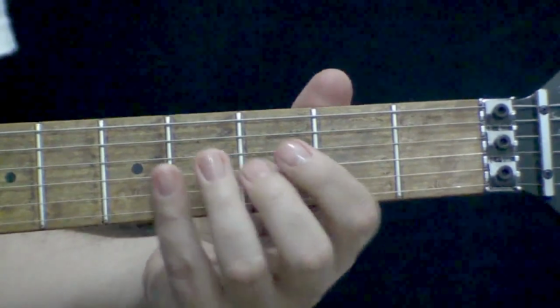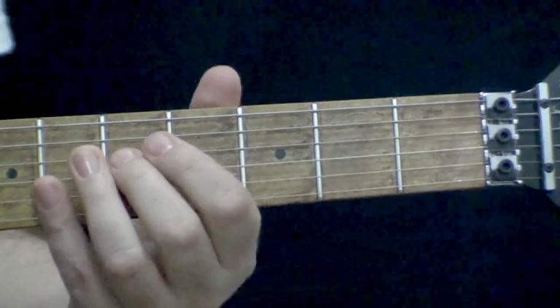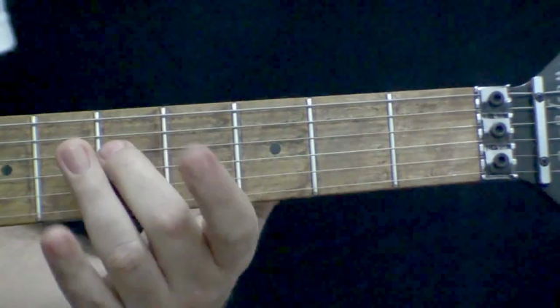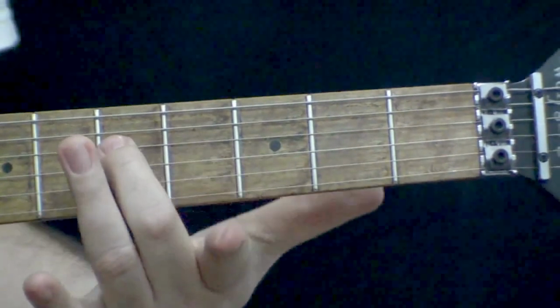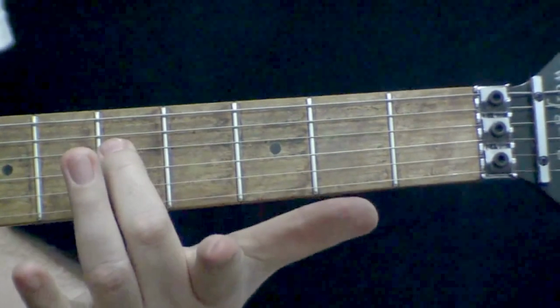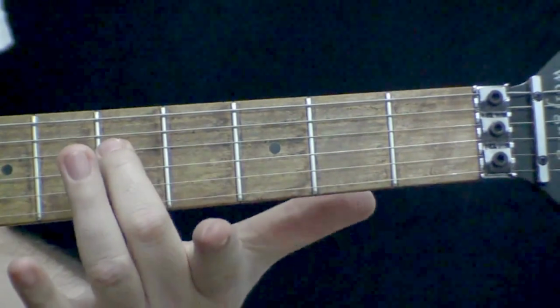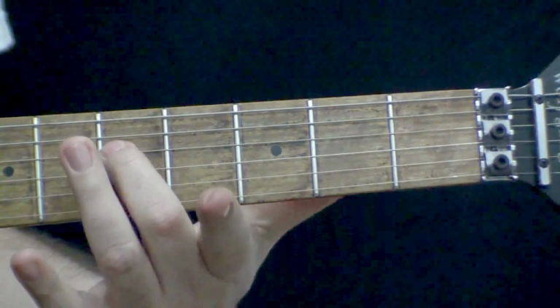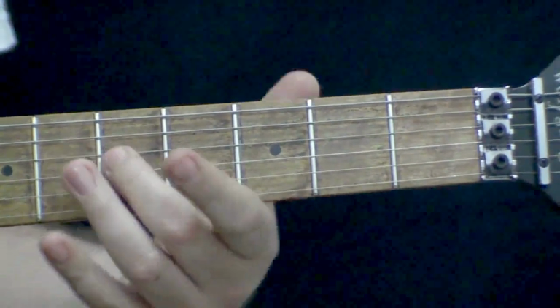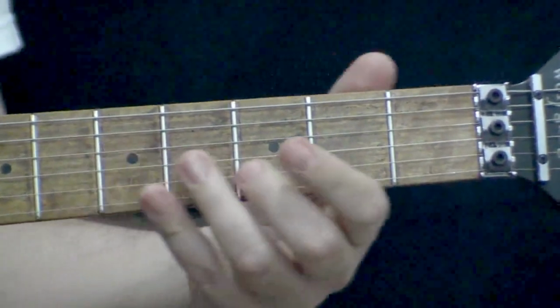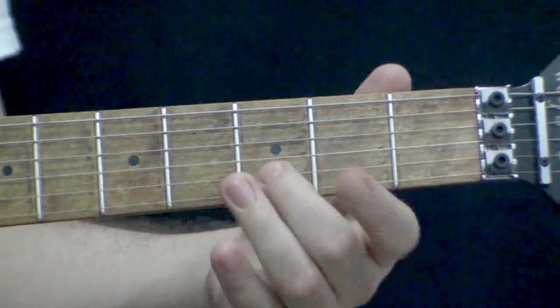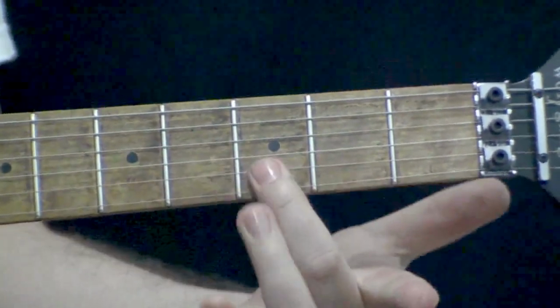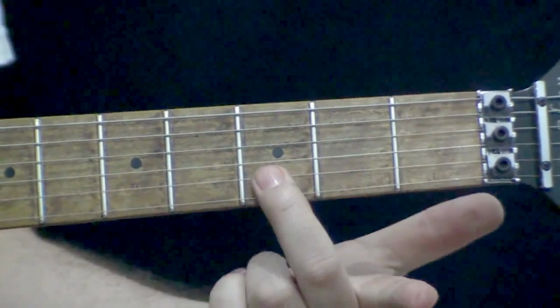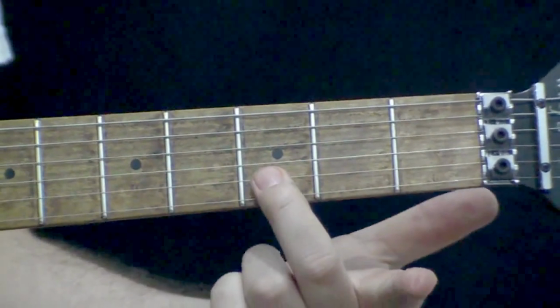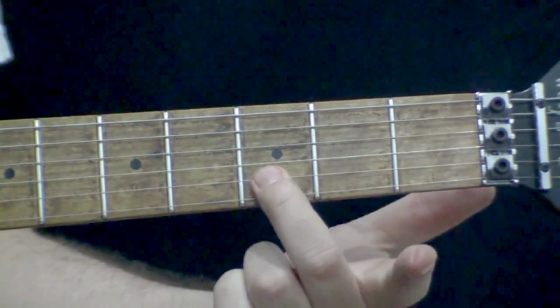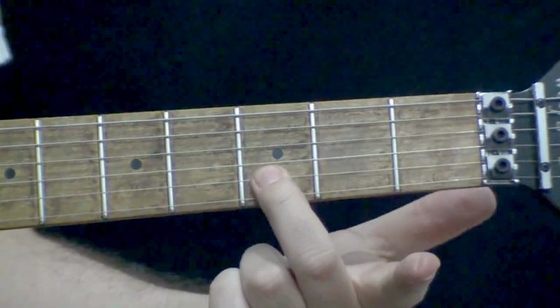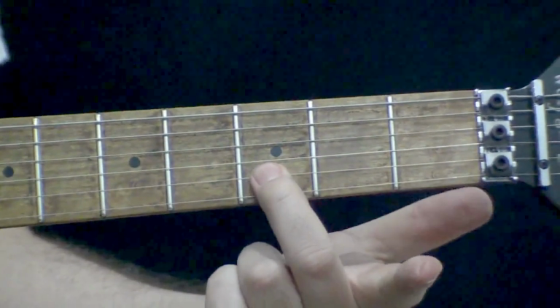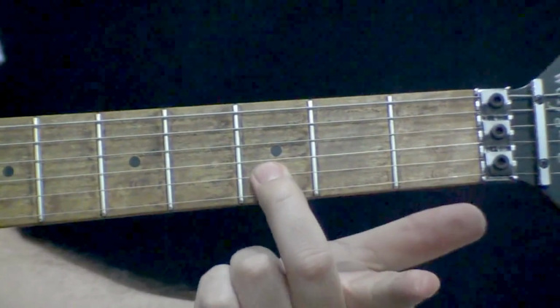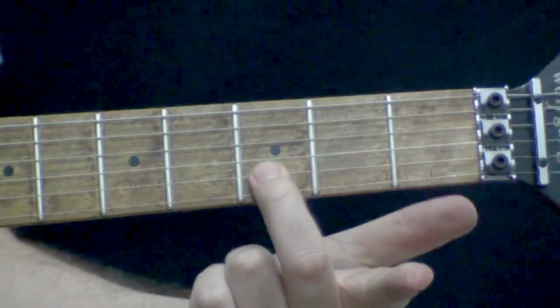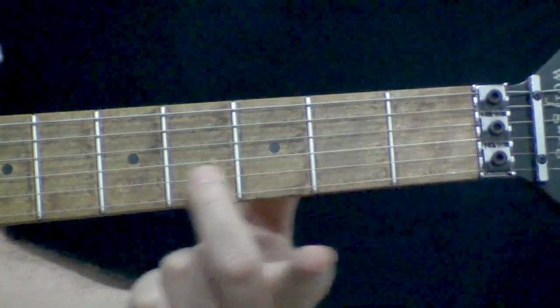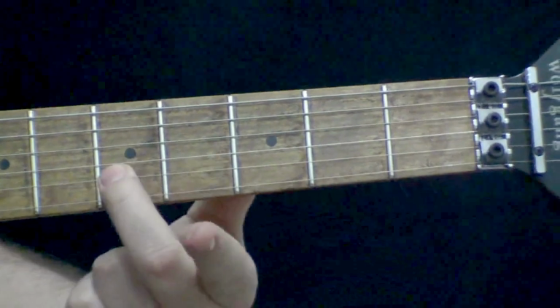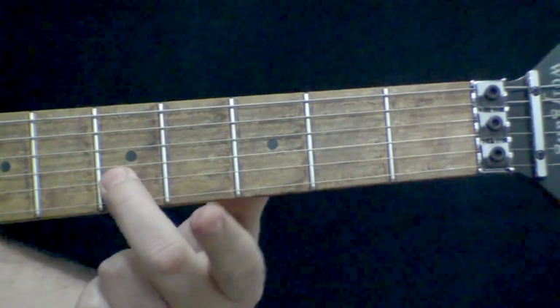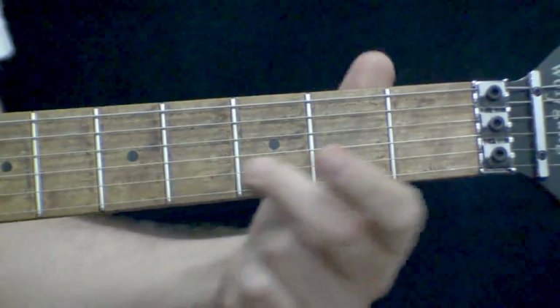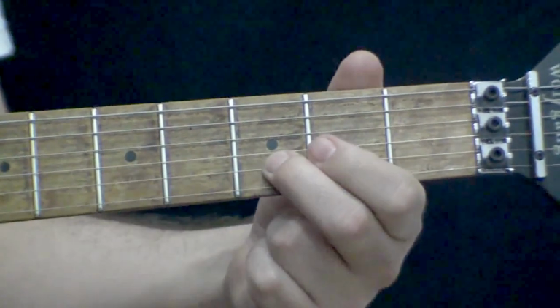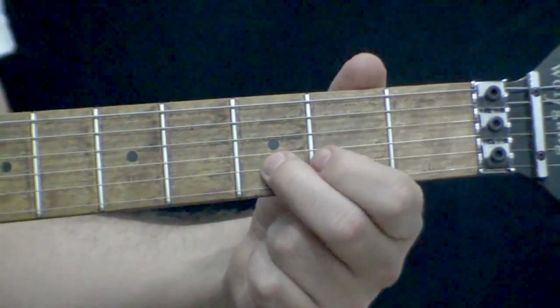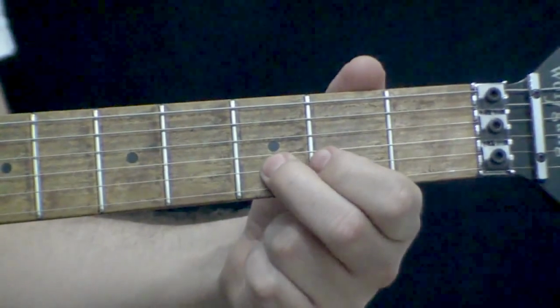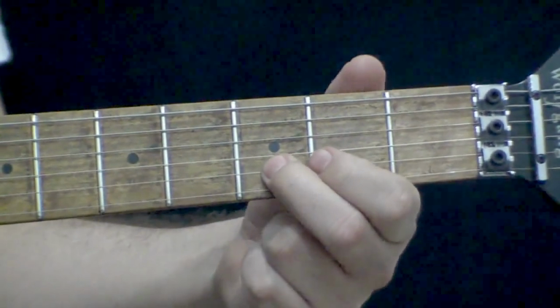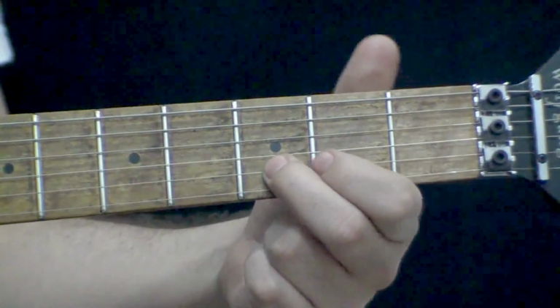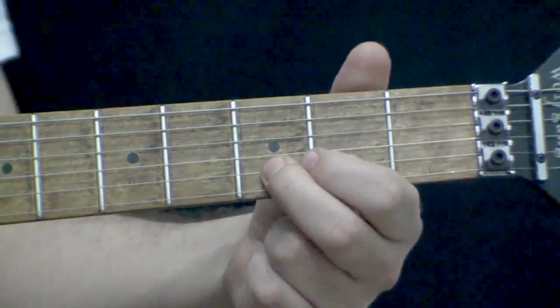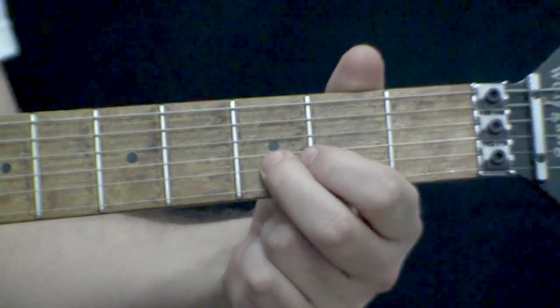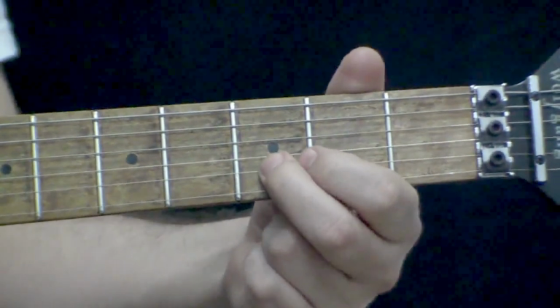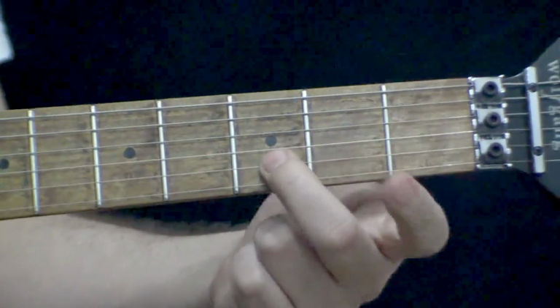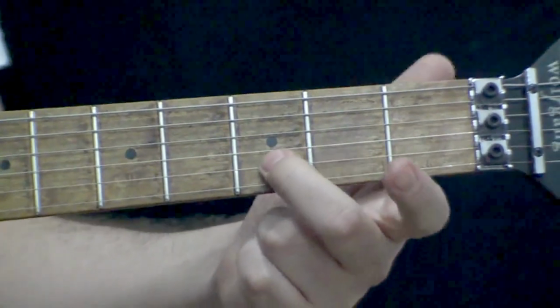Bom, comecei então na corda 4. Agora eu vou para o segundo exemplo na corda 2, onde eu faço um slide para frente, um para trás e aí sim eu faço o vibrato.